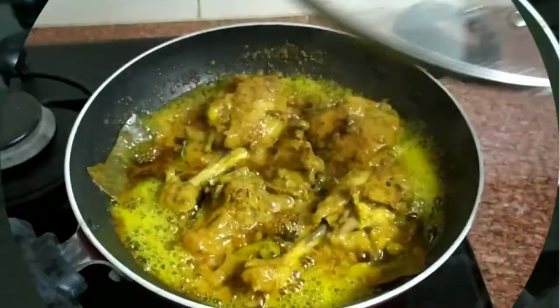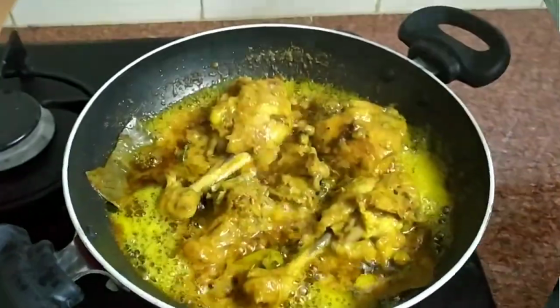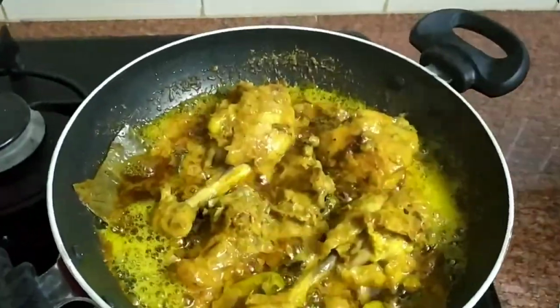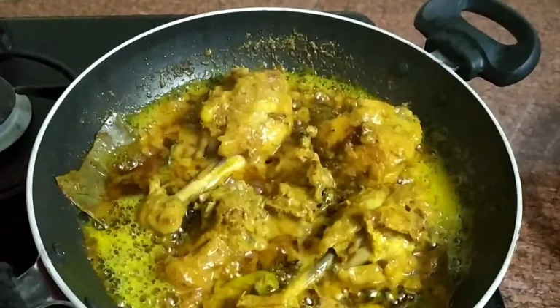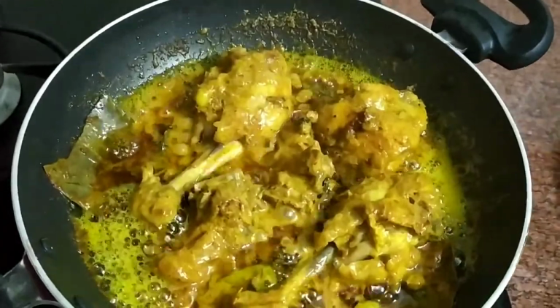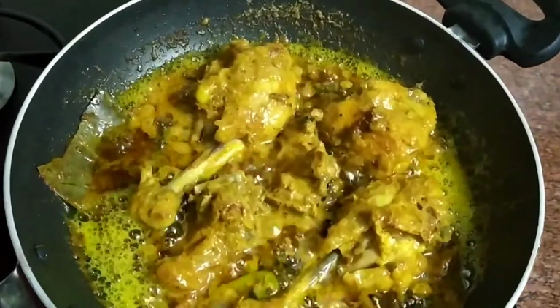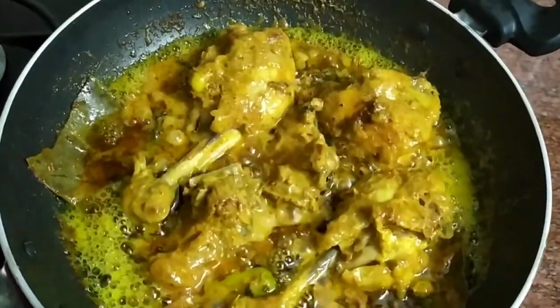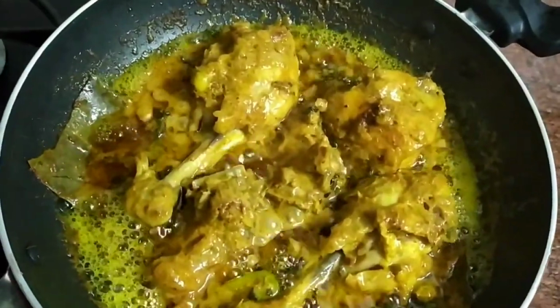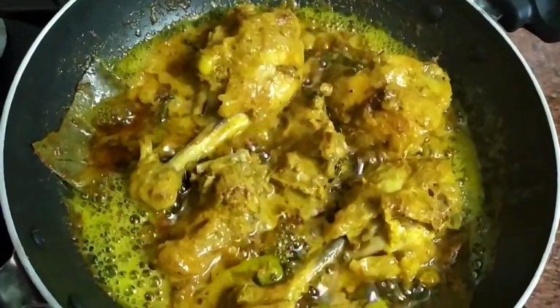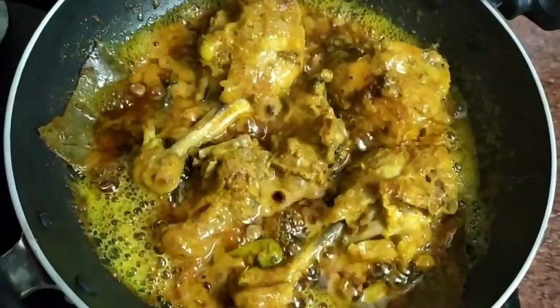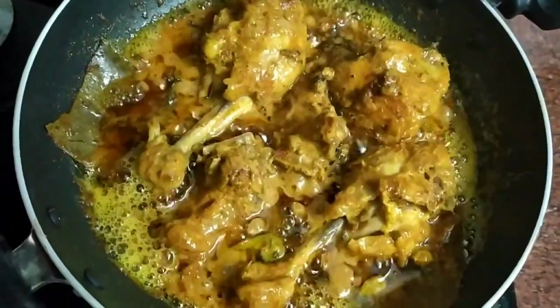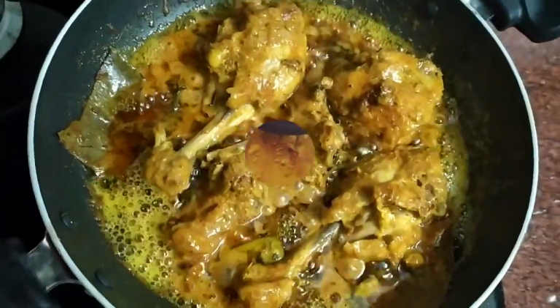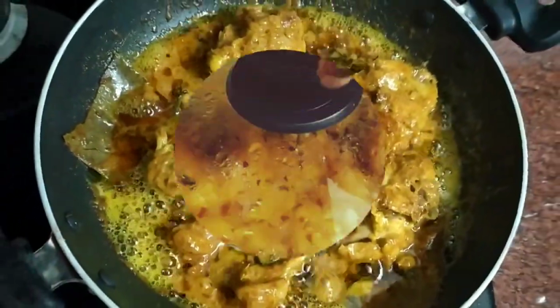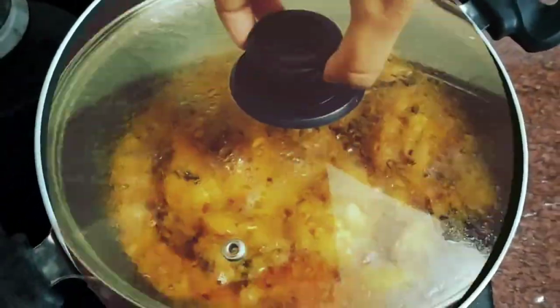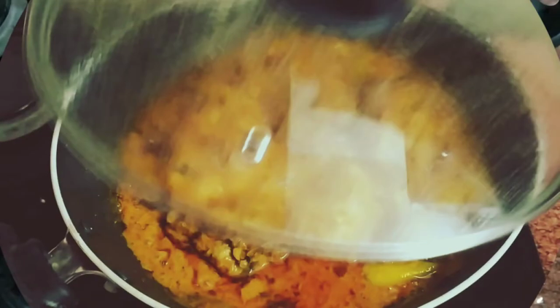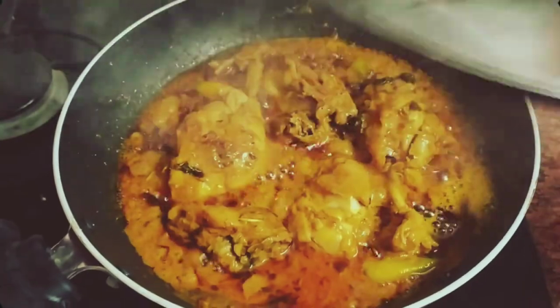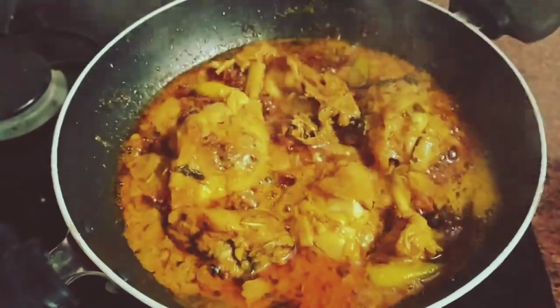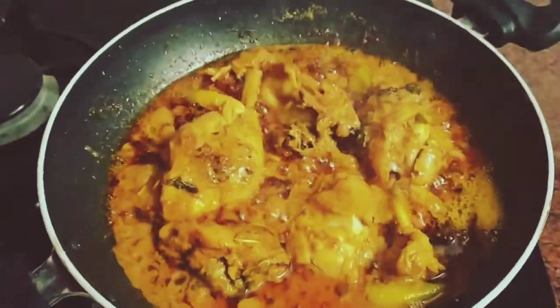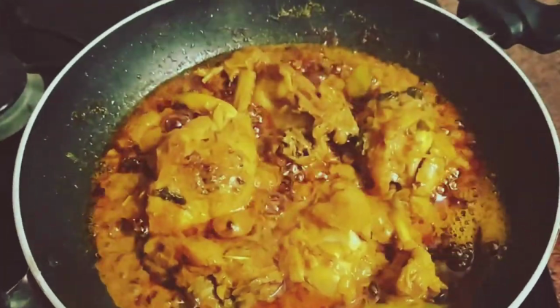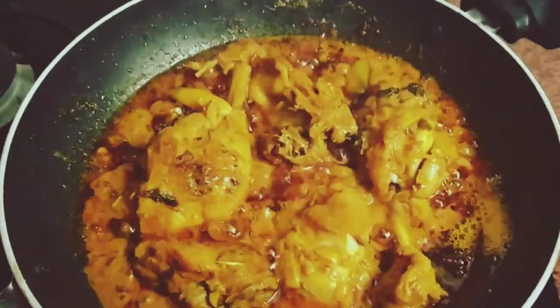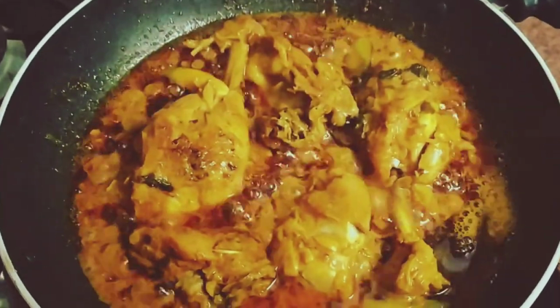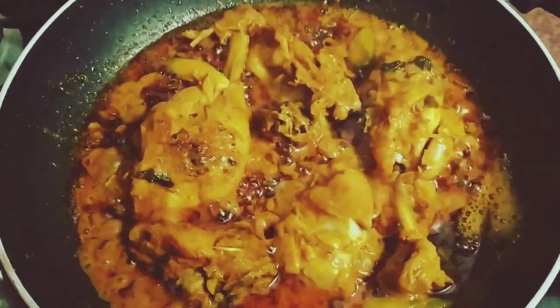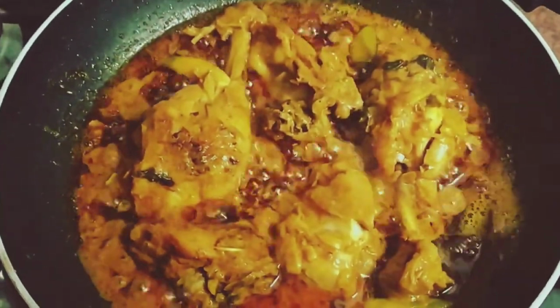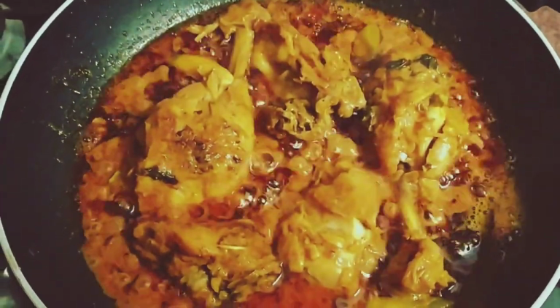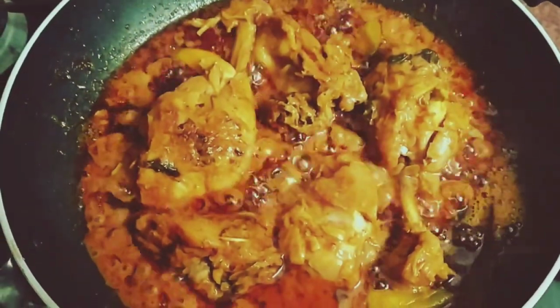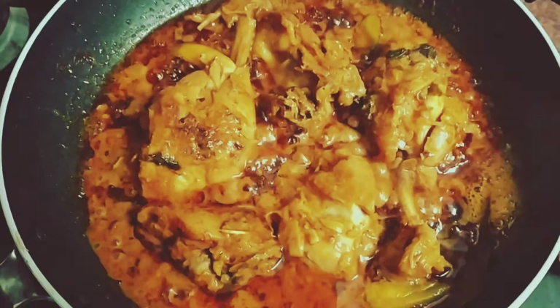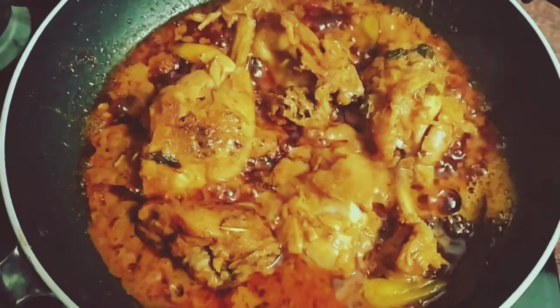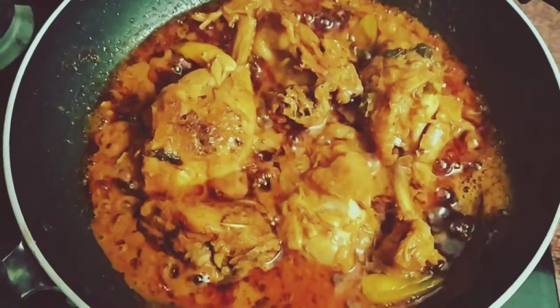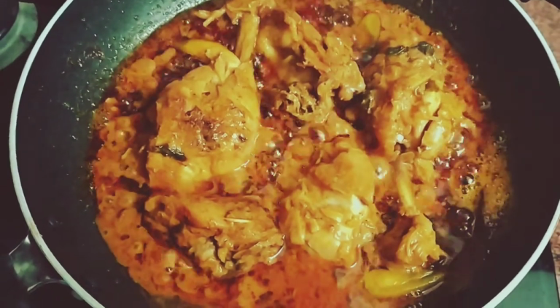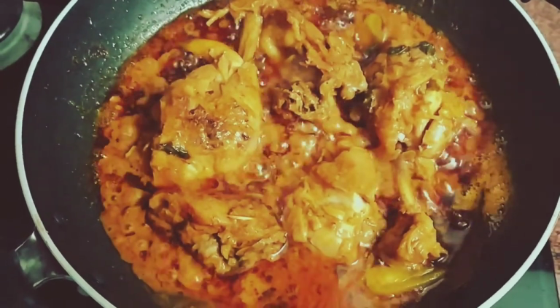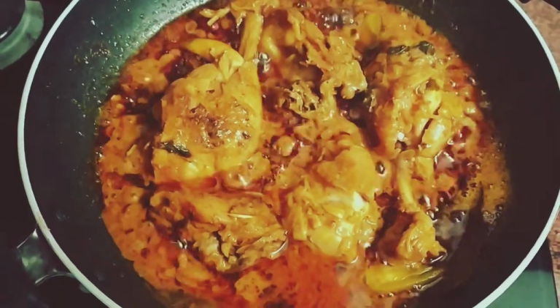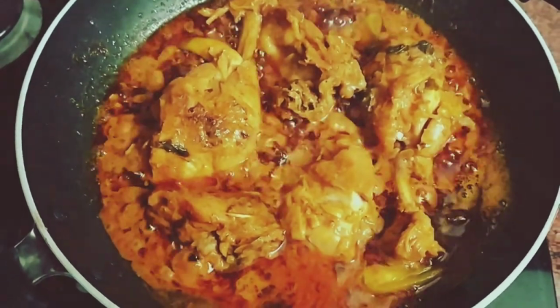I'll cut the whole plate. The chicken is soft. I put it in the pan. The chicken, roti, chapati, and rice is a good combination. If you want to try it, please comment on this channel, like and share, subscribe and press the bell symbol. Thank you.